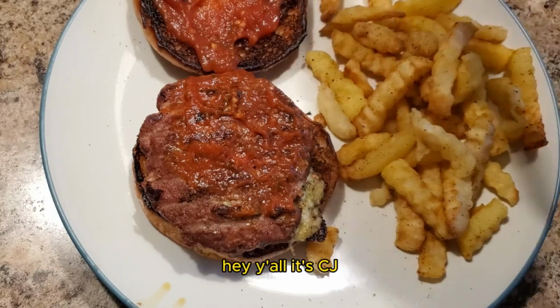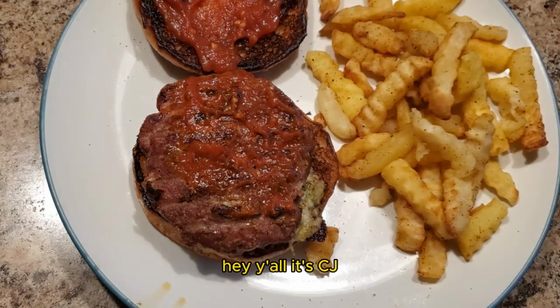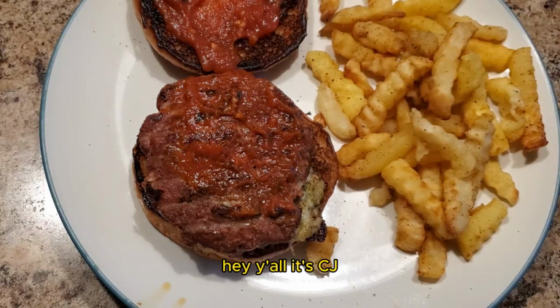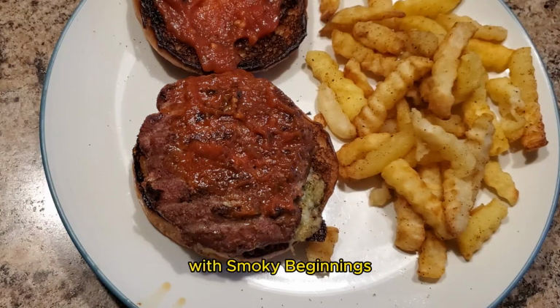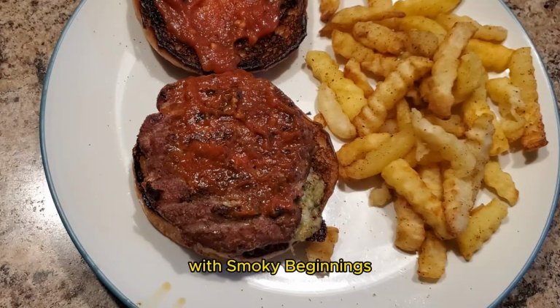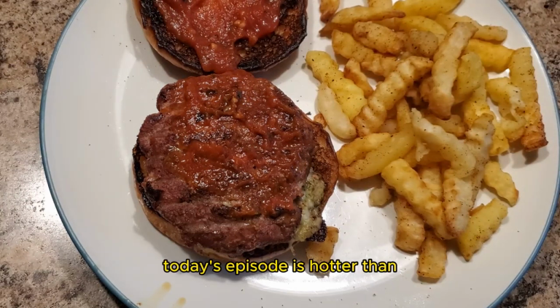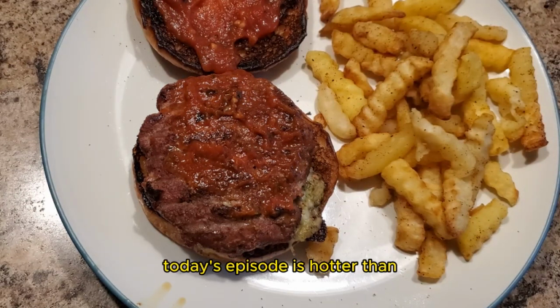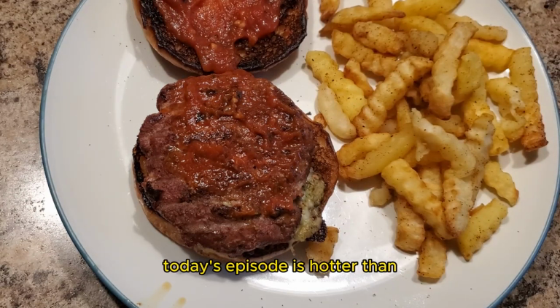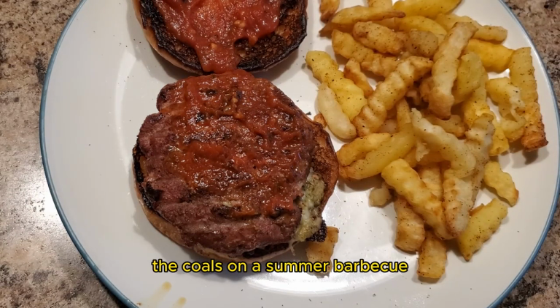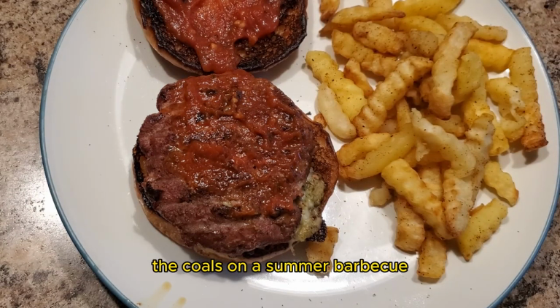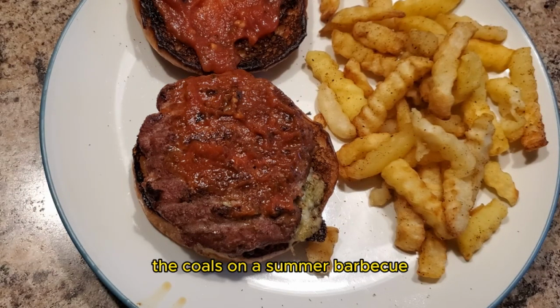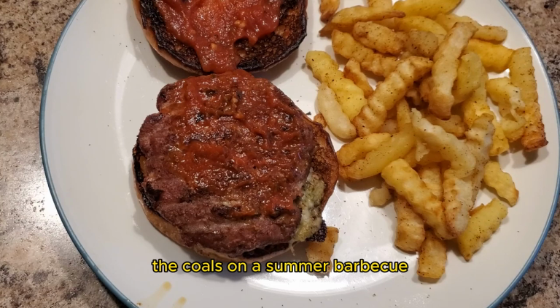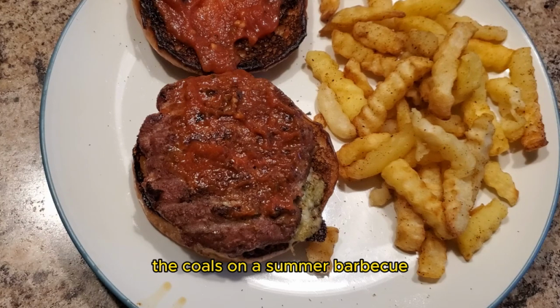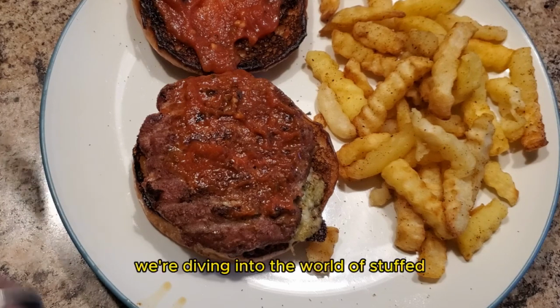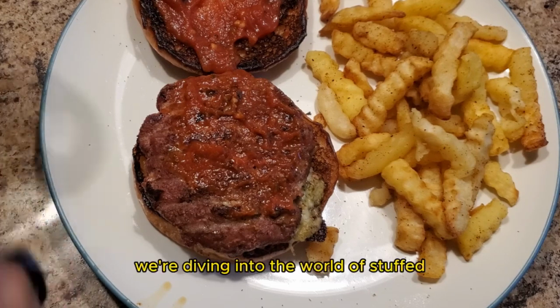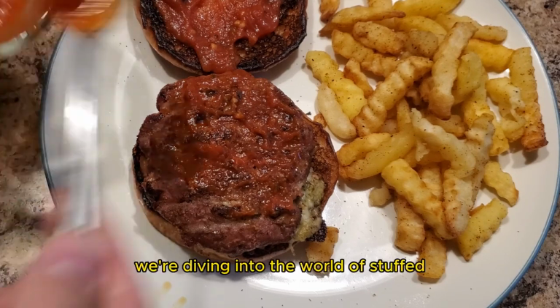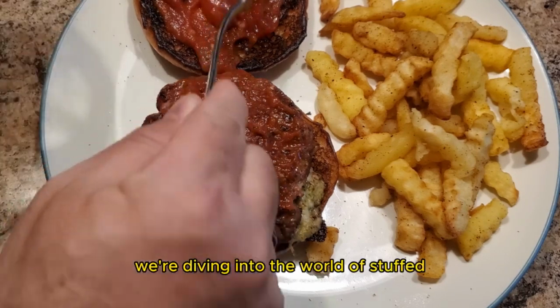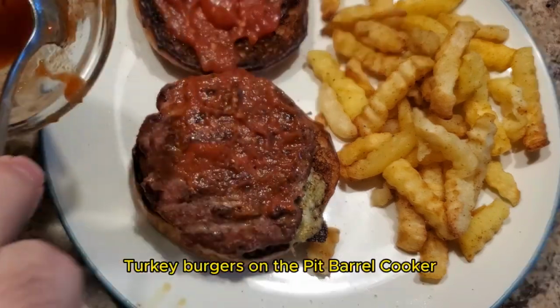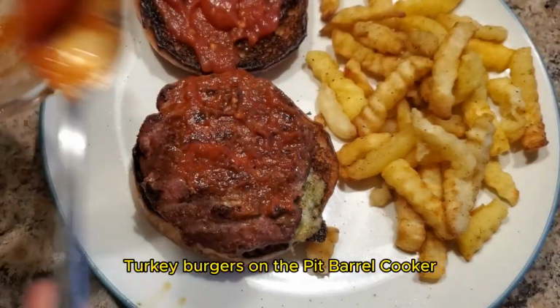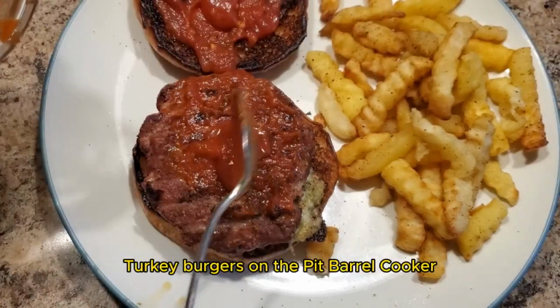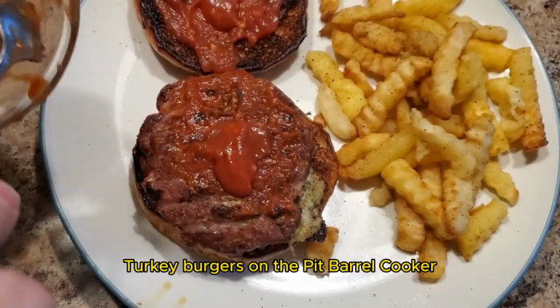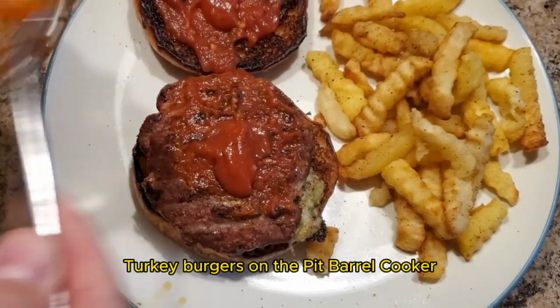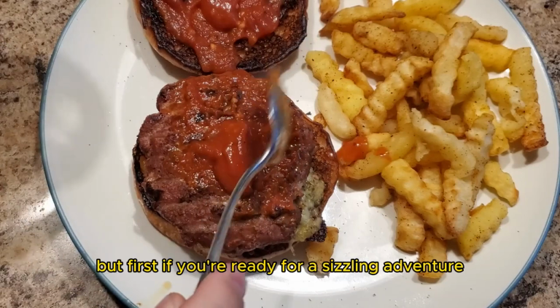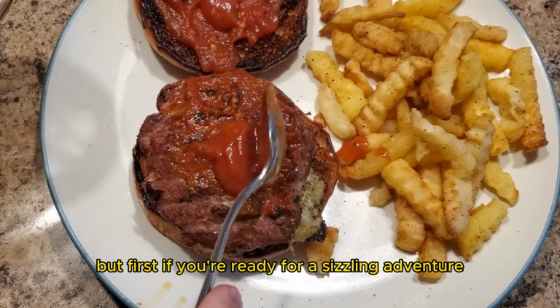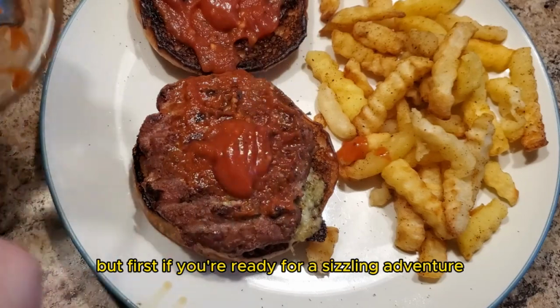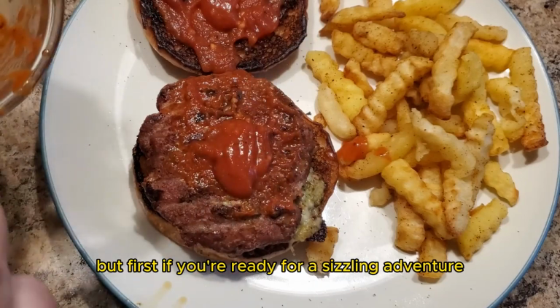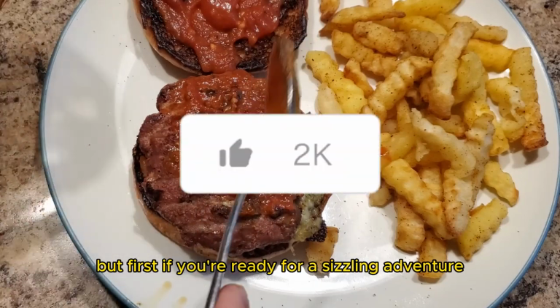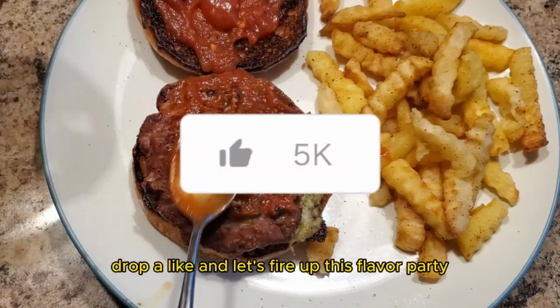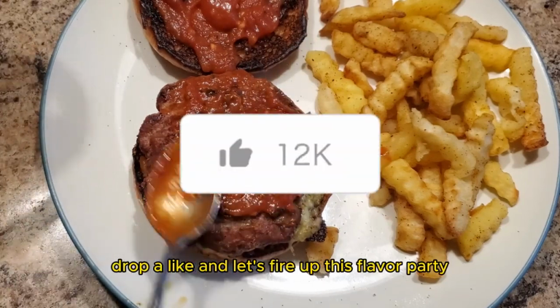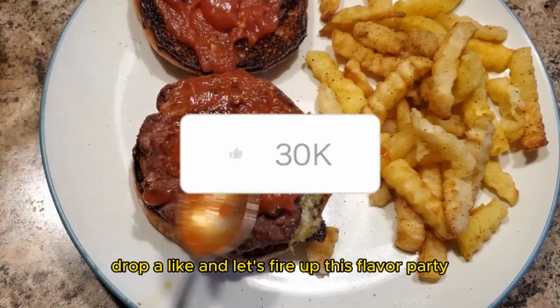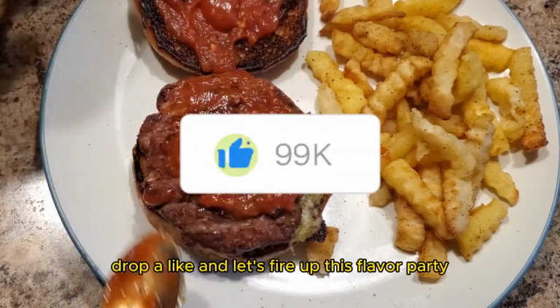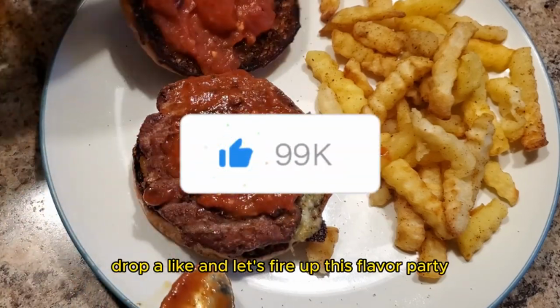Hey y'all, it's CJ with Smokey Beginnings. Today's episode is hotter than the coals on a summer barbecue. We're diving into the world of stuffed turkey burgers on a pit barrel cooker. But first, if you're ready for a sizzling adventure, drop a like and let's fire up this flavor party.